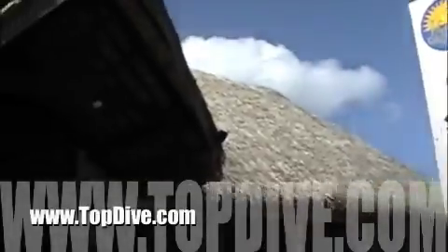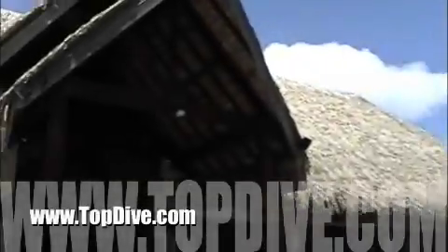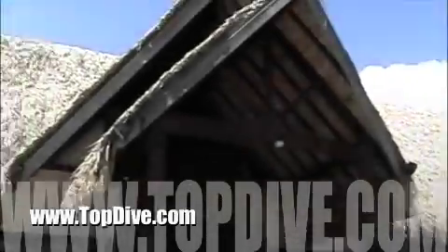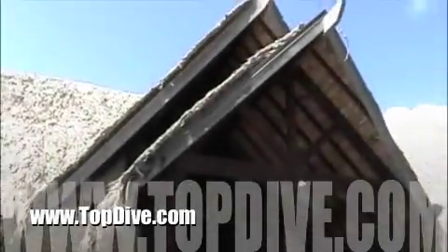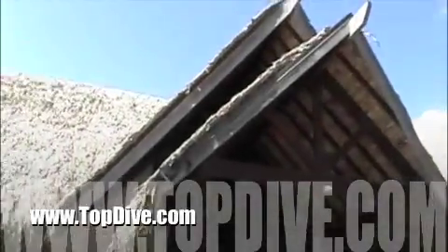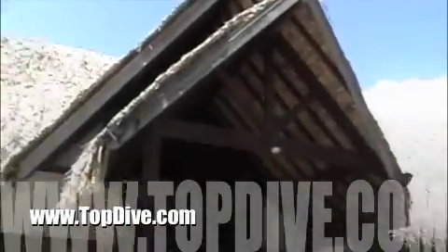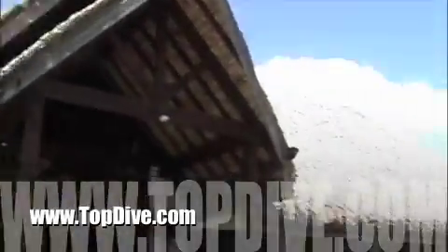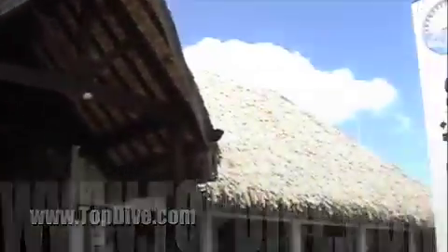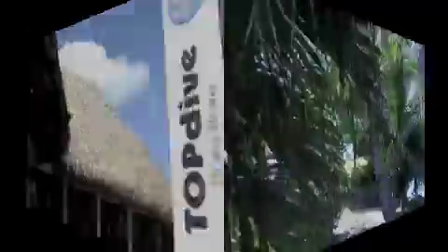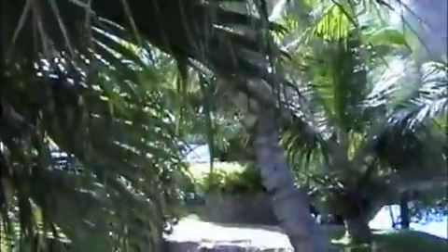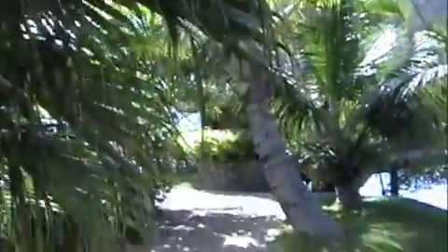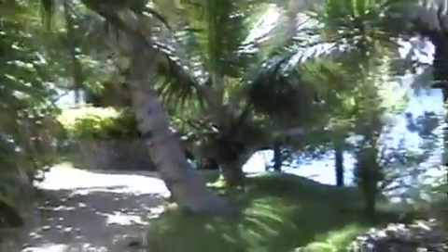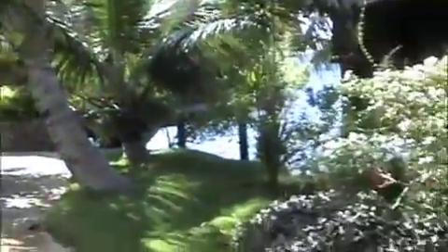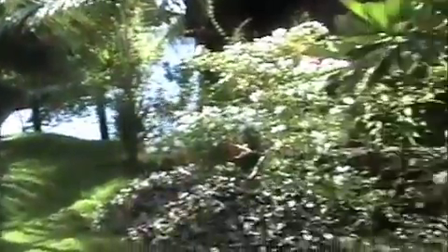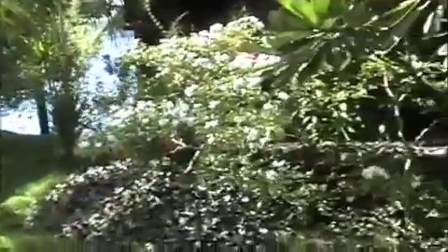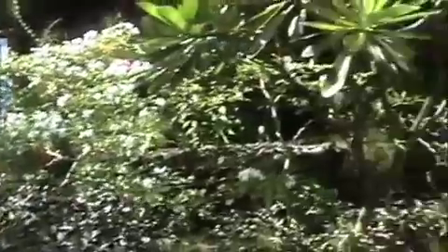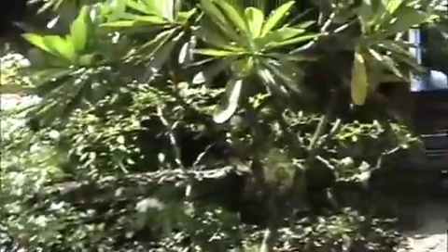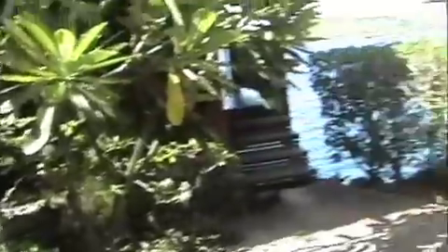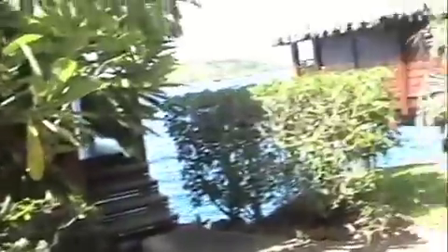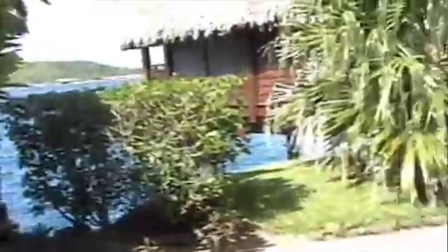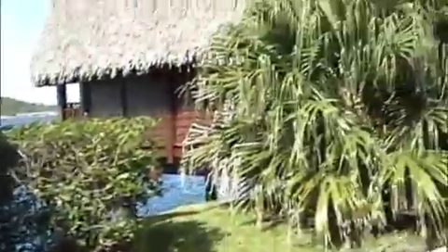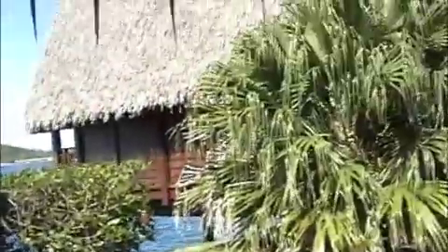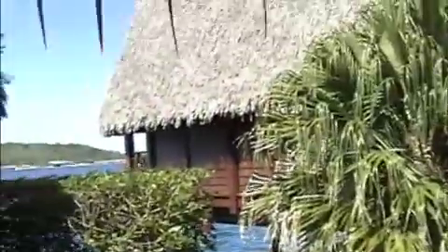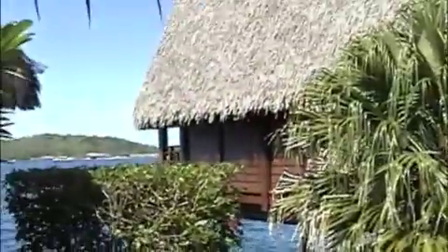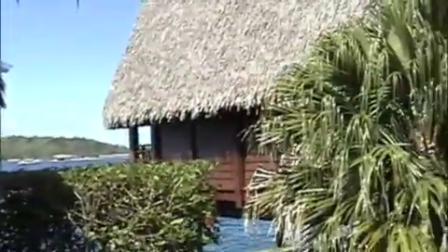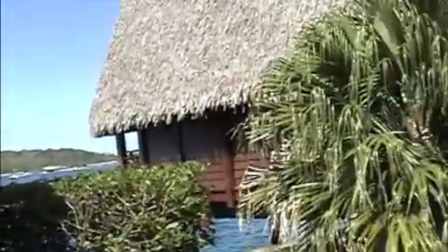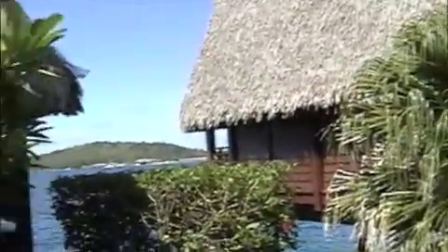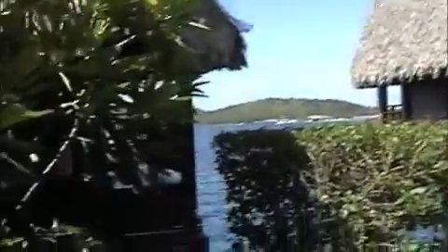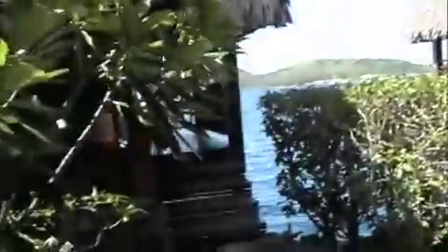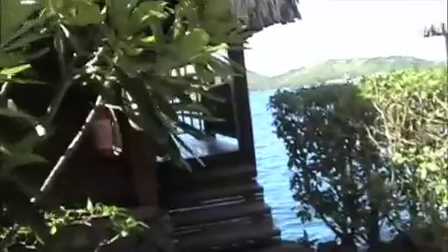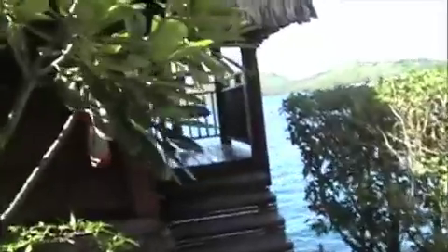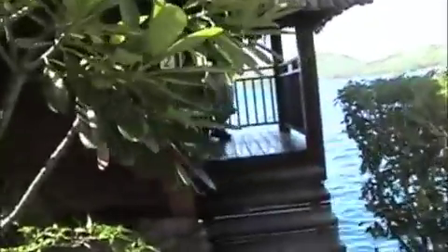Top Dive Resort Bora Bora. We just got to the Top Dive Resort on Bora Bora. We saw the bungalows from the ocean side, and ours is the middle one, number two.